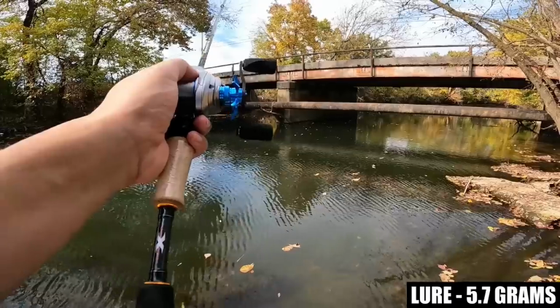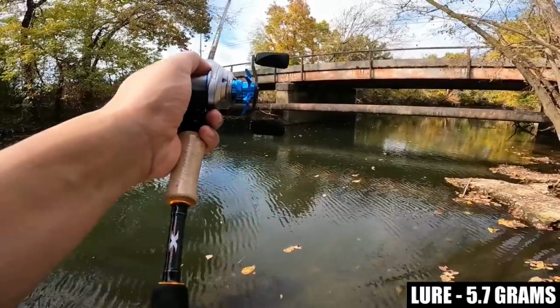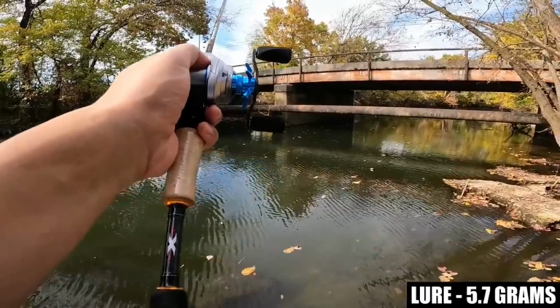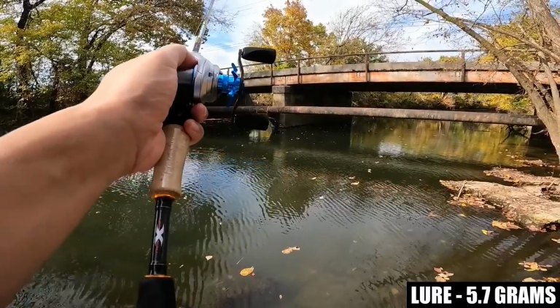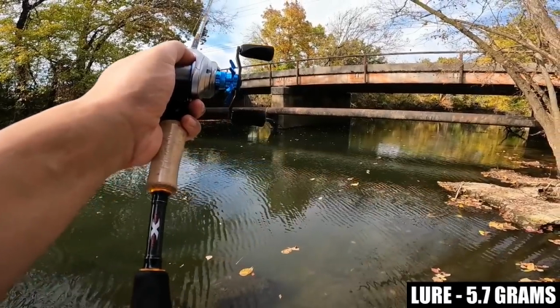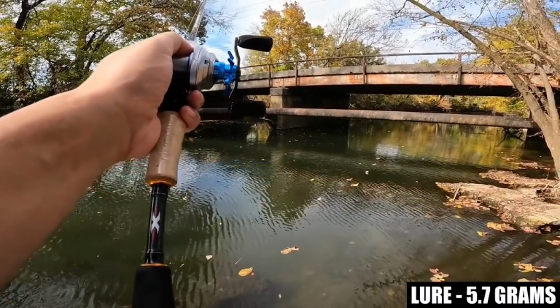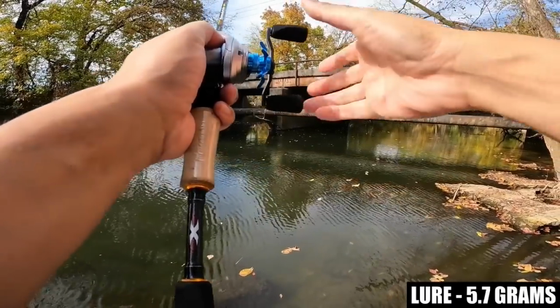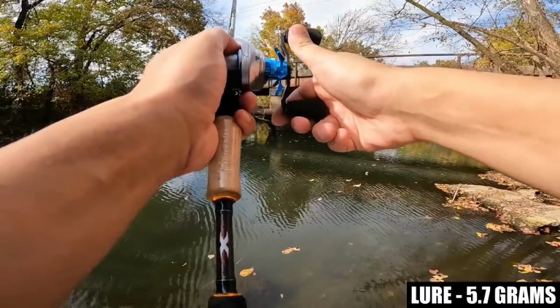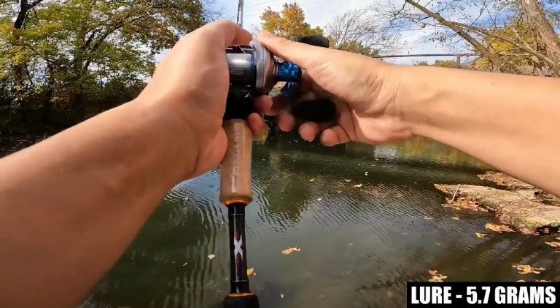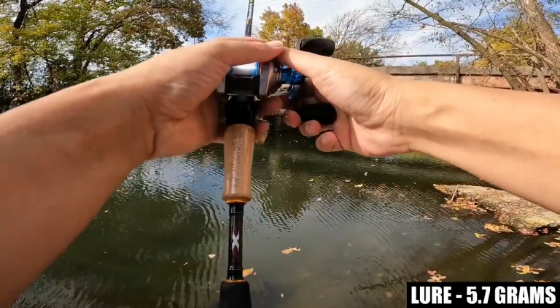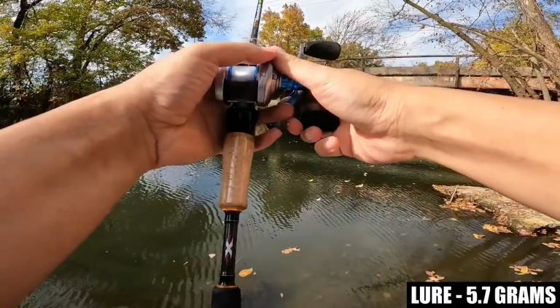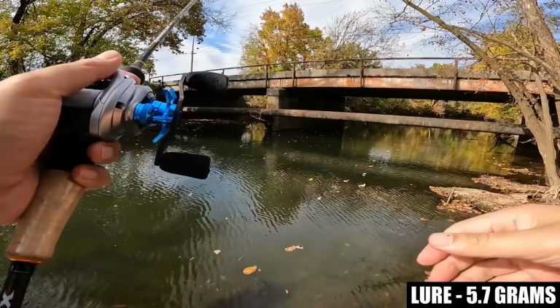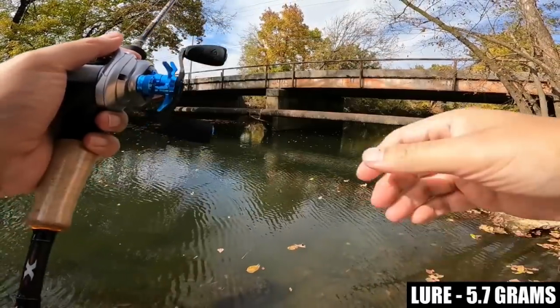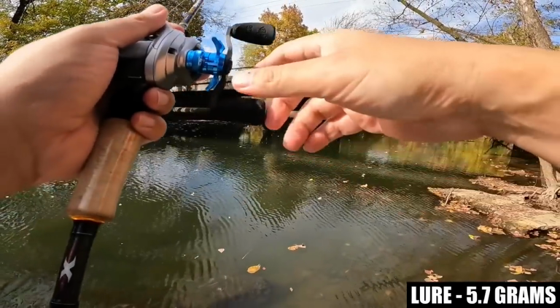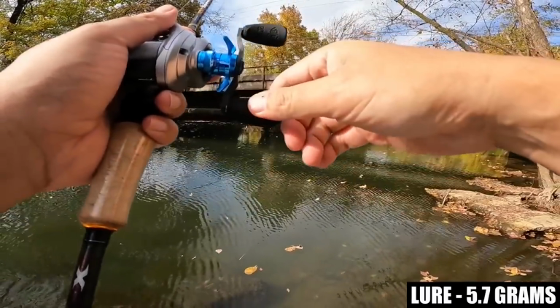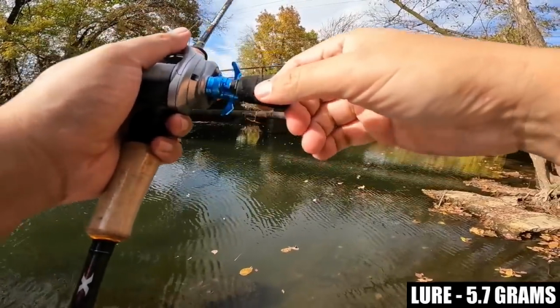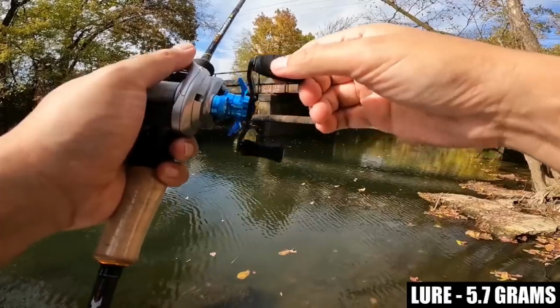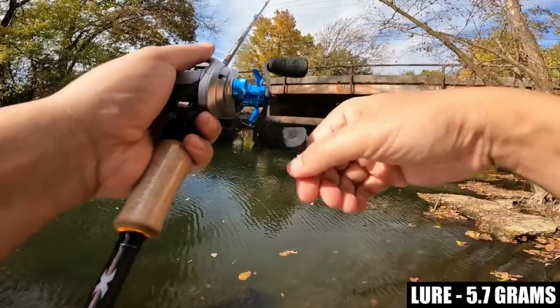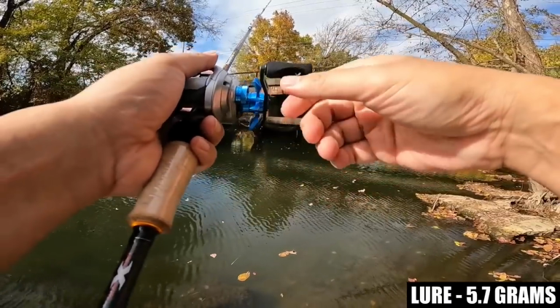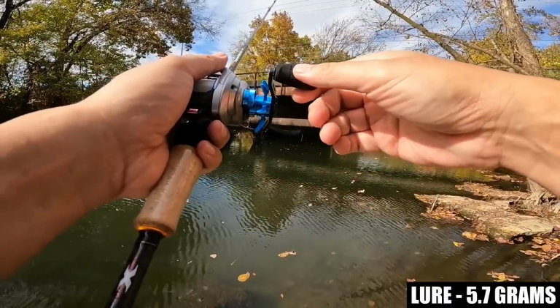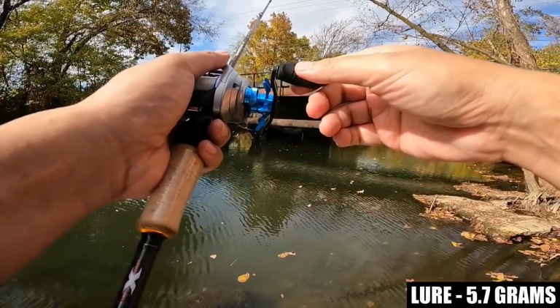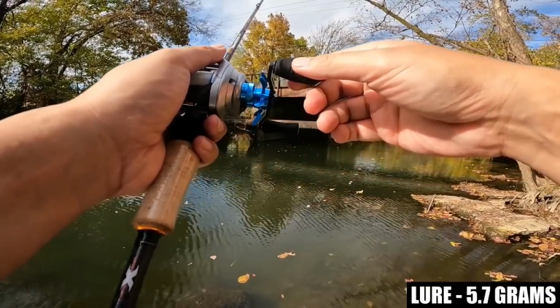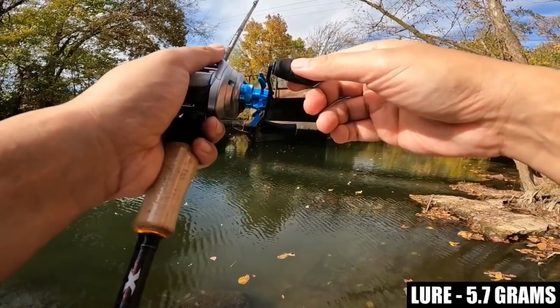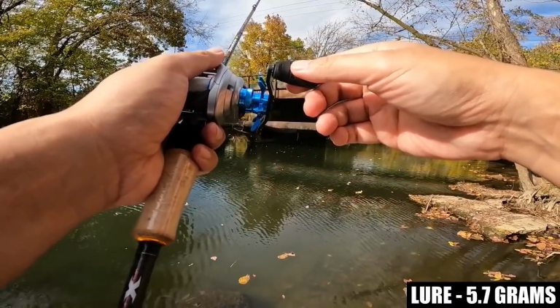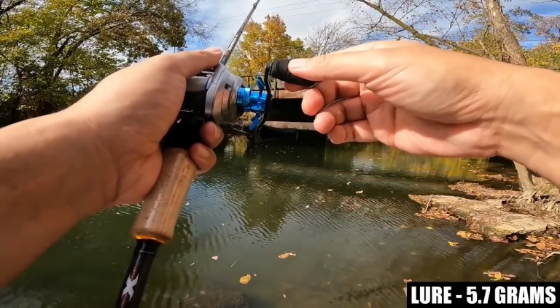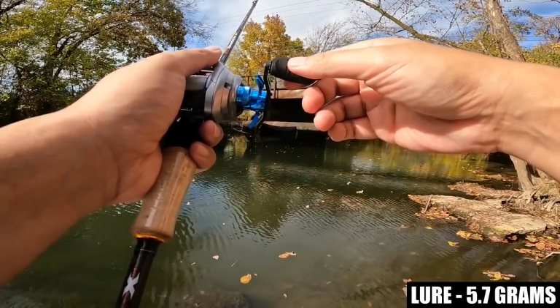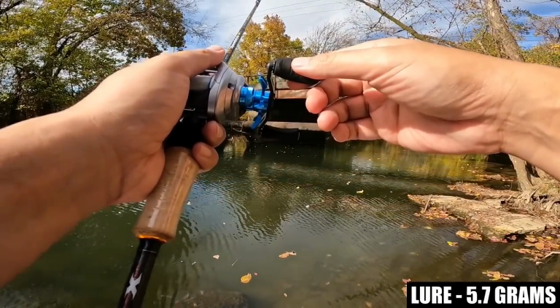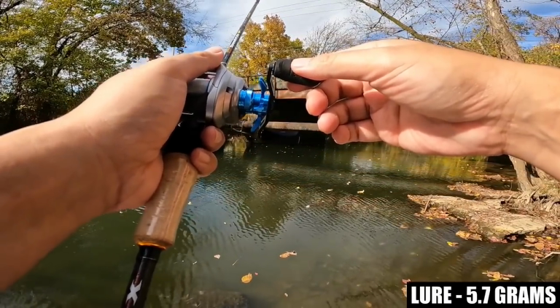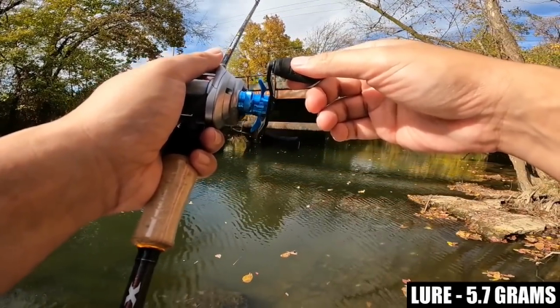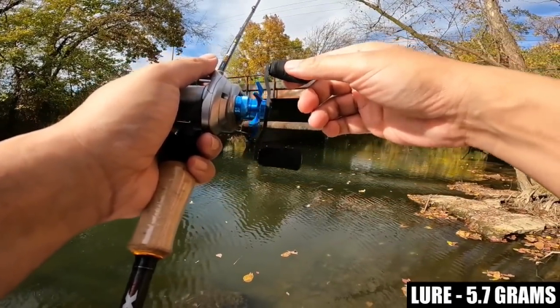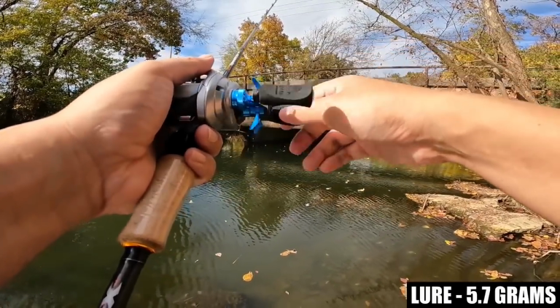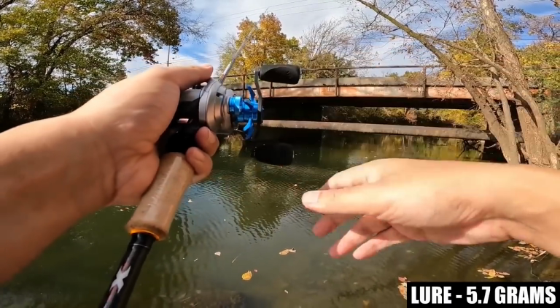A little bit higher trajectory got me more distance on that pitch — wound up hitting that pipe, so hopefully any bass down there will think that was a worm that fell right off the pipe.